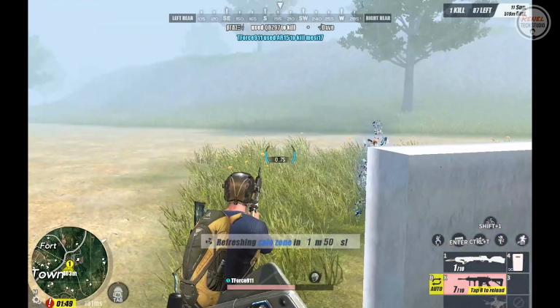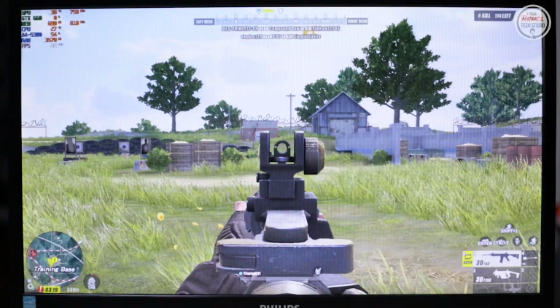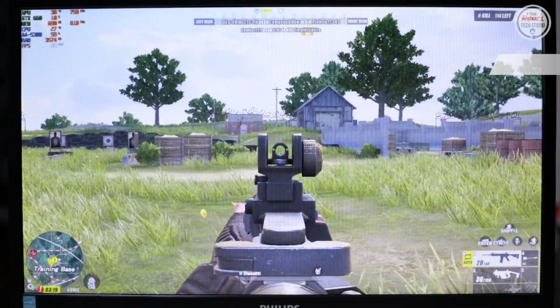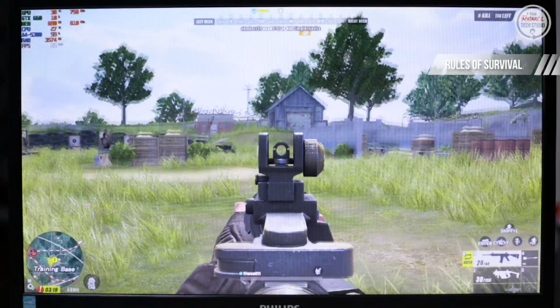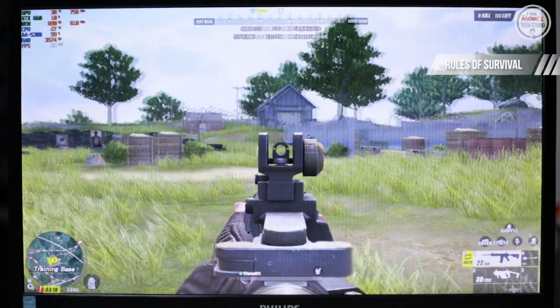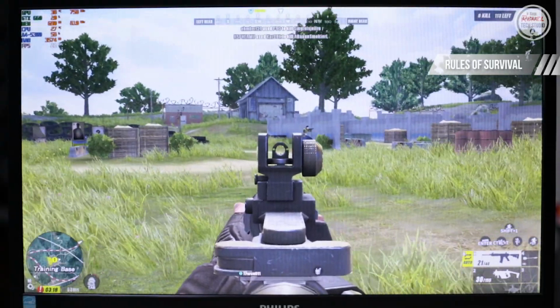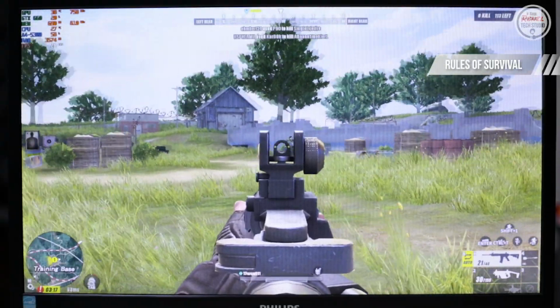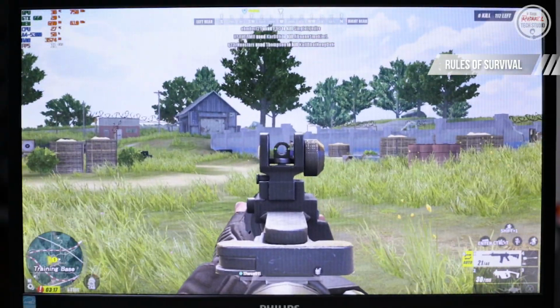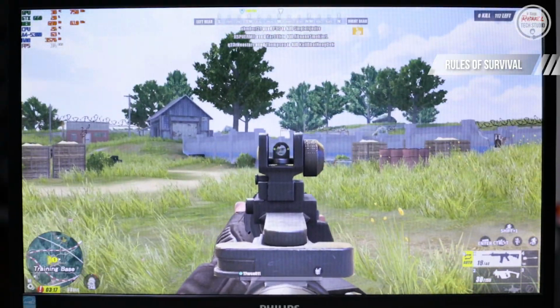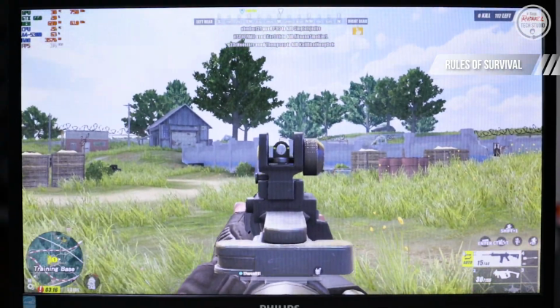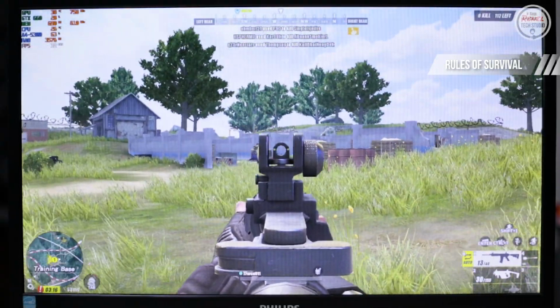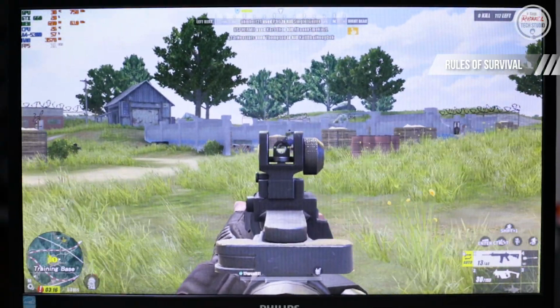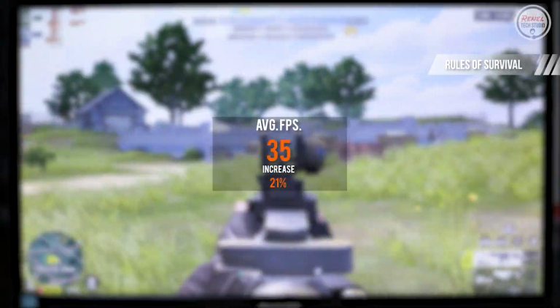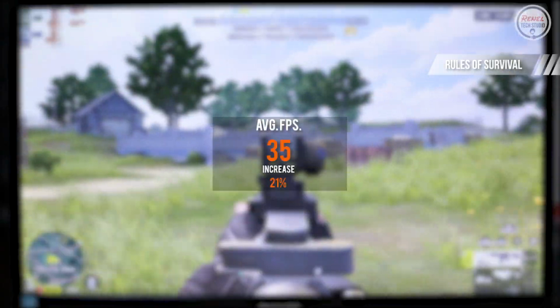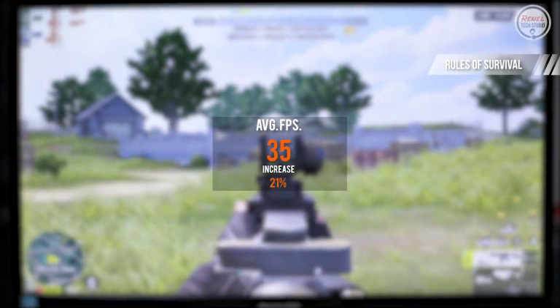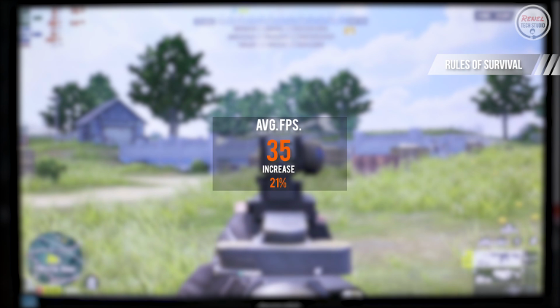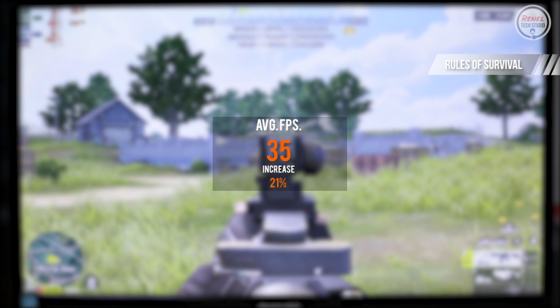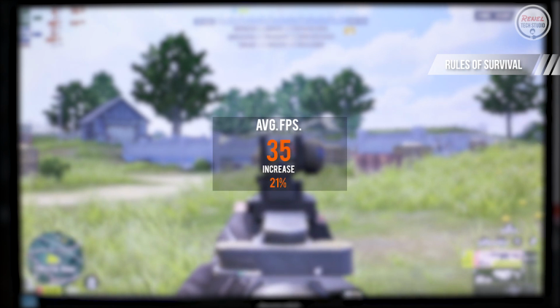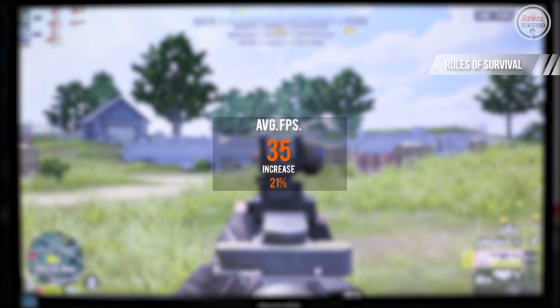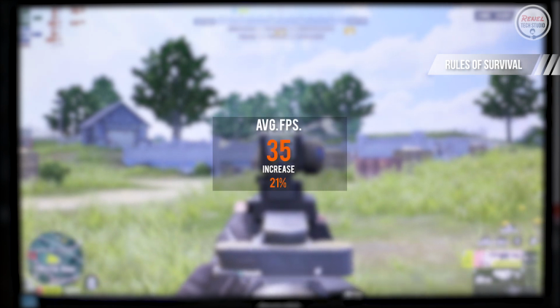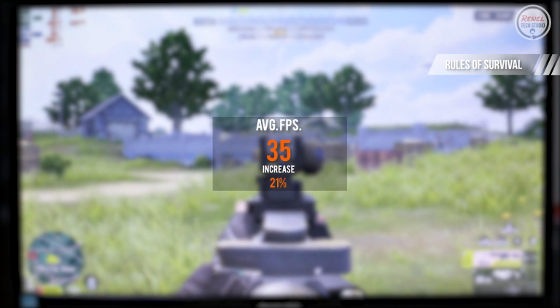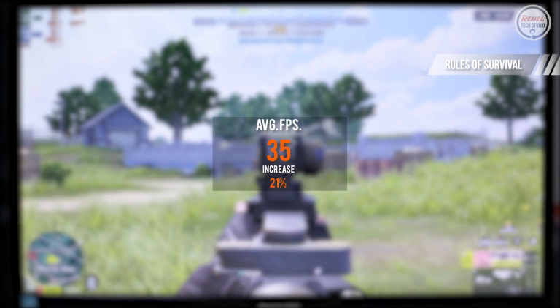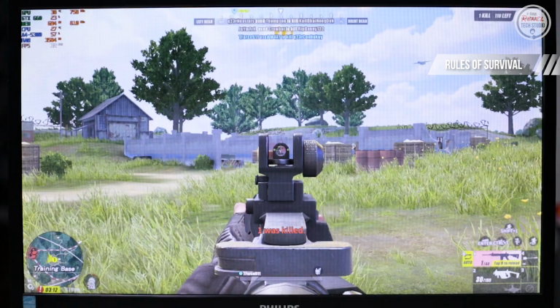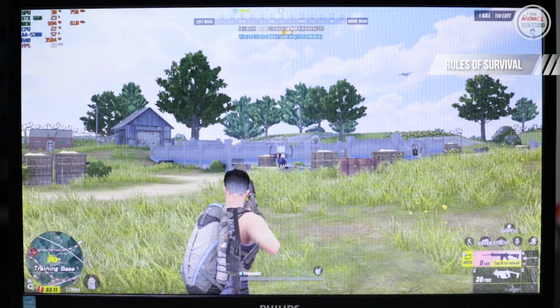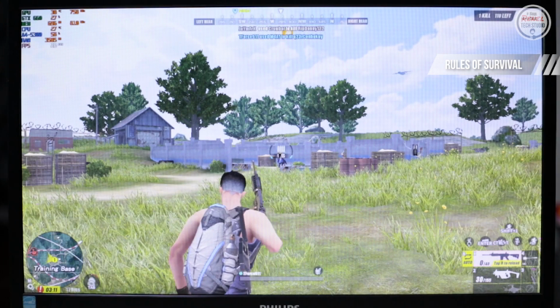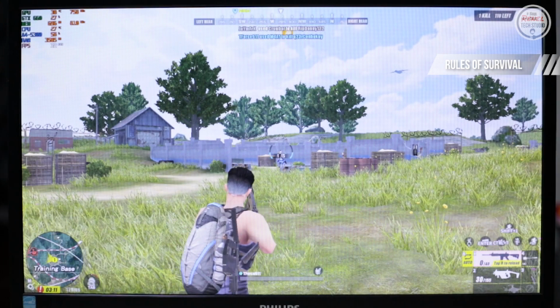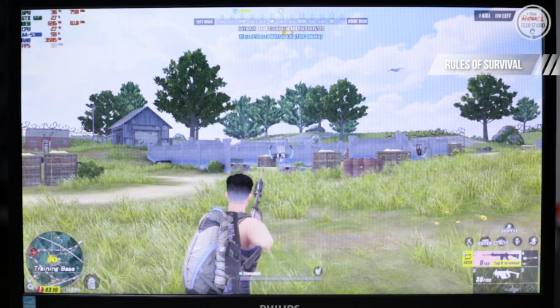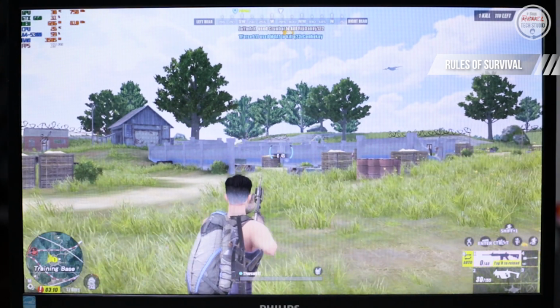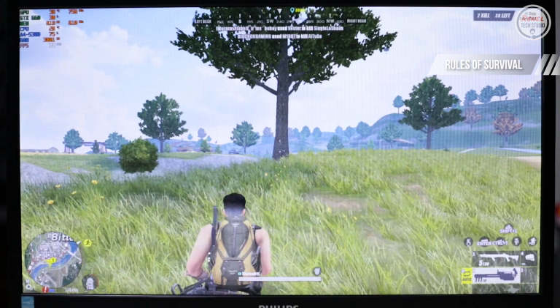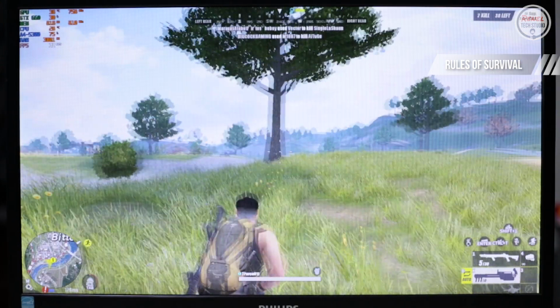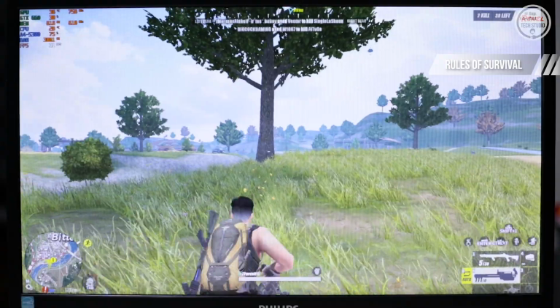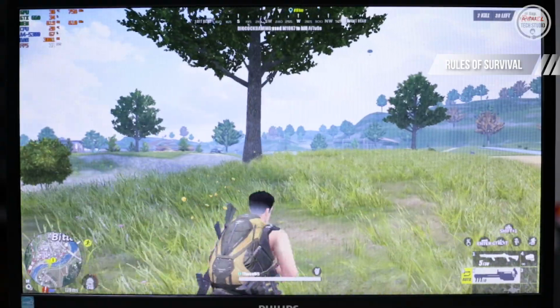On Rules of Survival, still at low settings, the average FPS is 35 — an increase of 21%. The CPU slightly bottlenecks the GPU here as well.